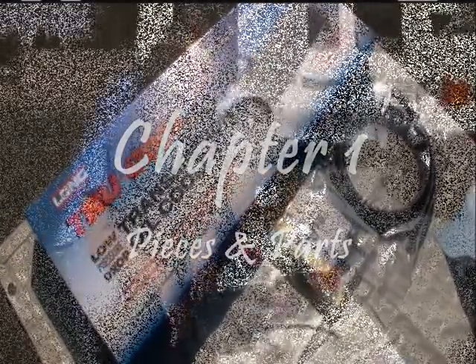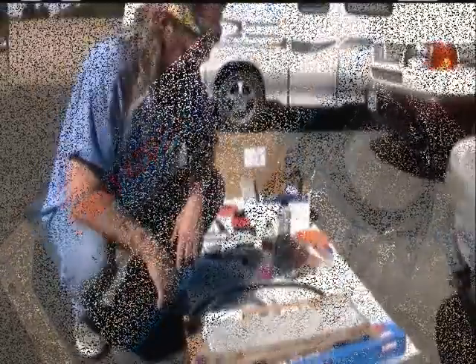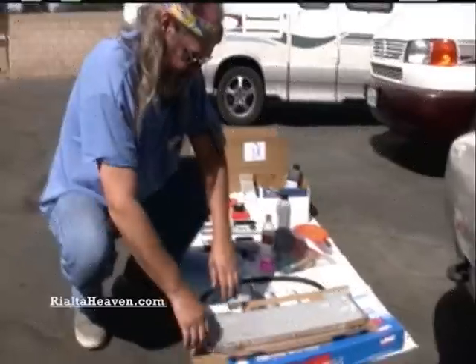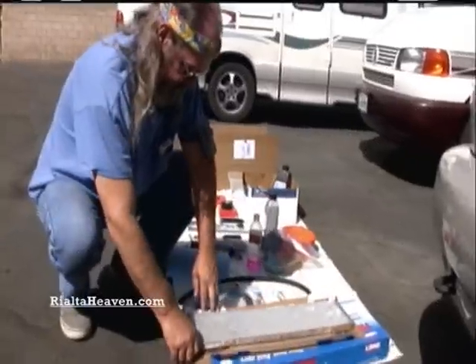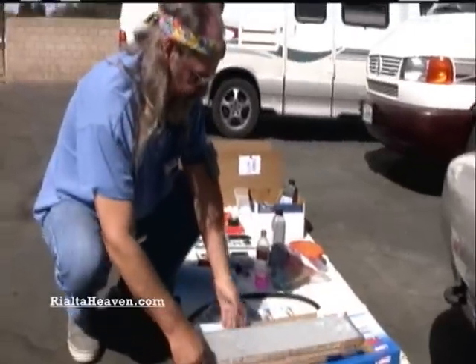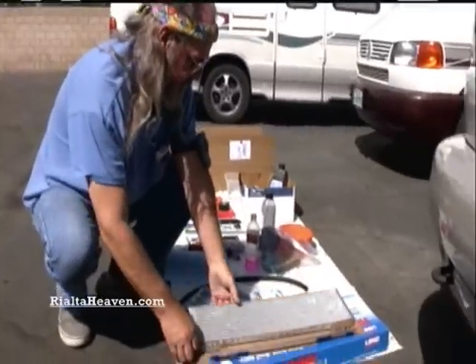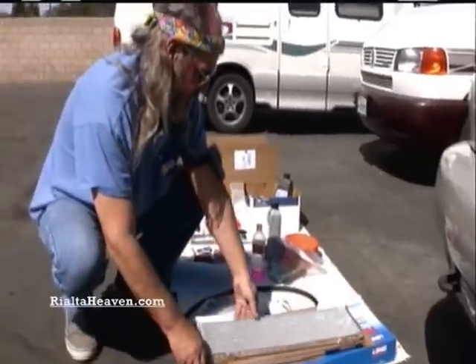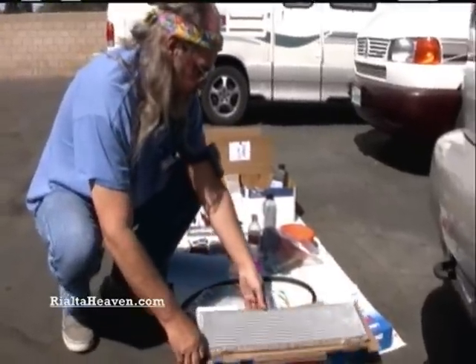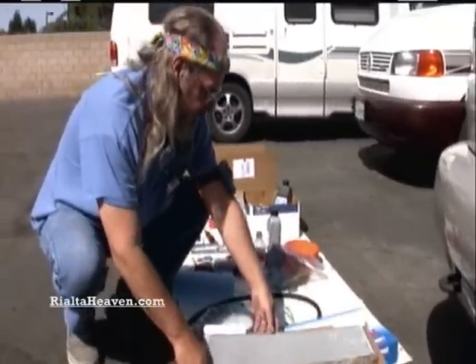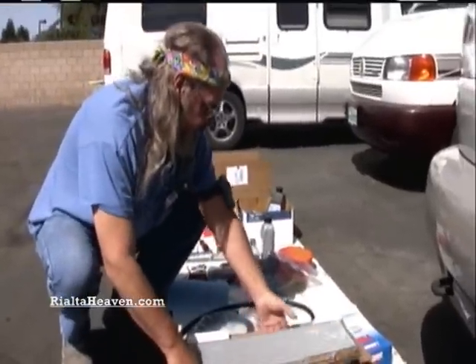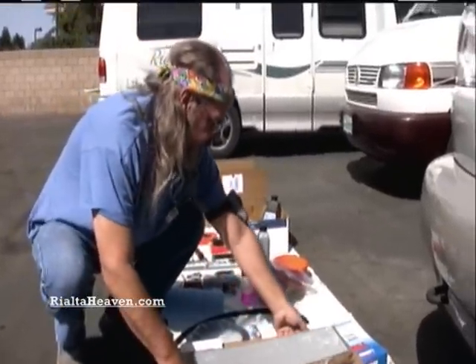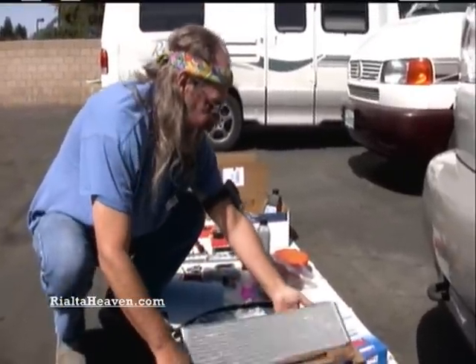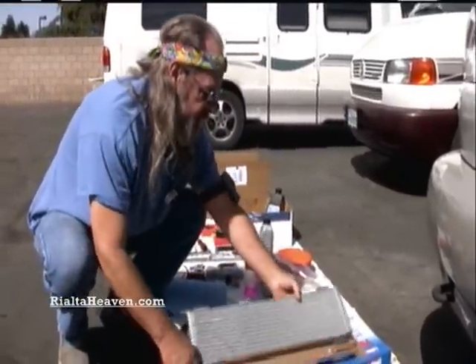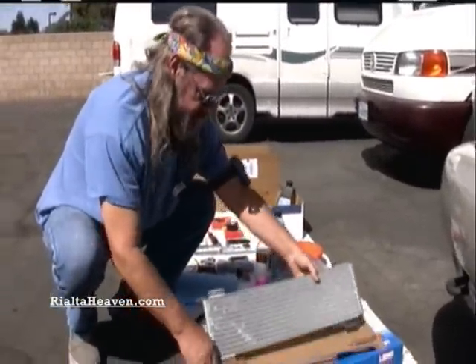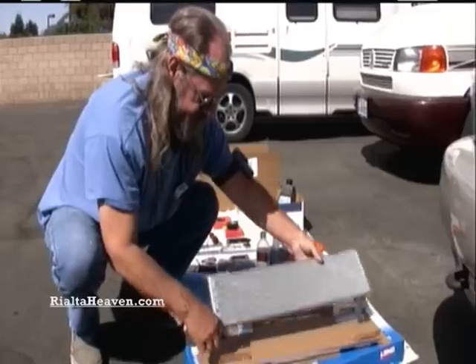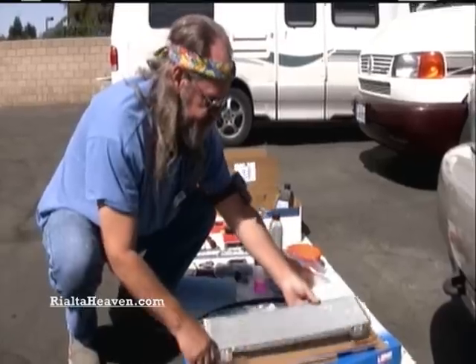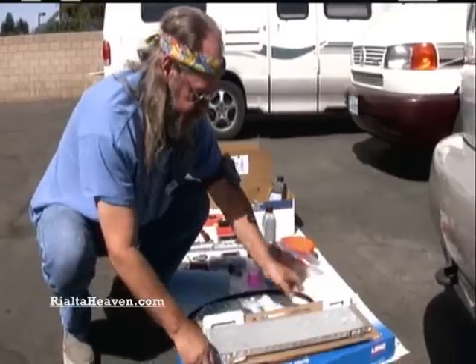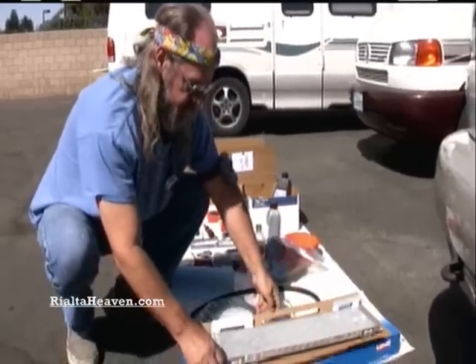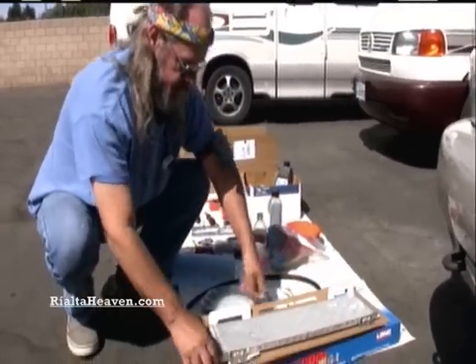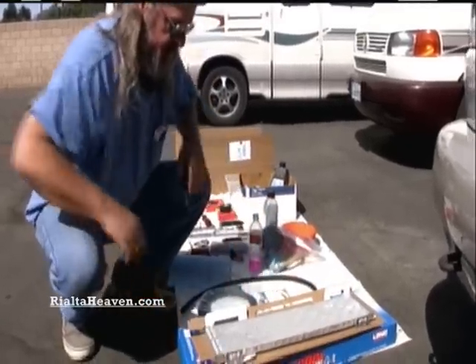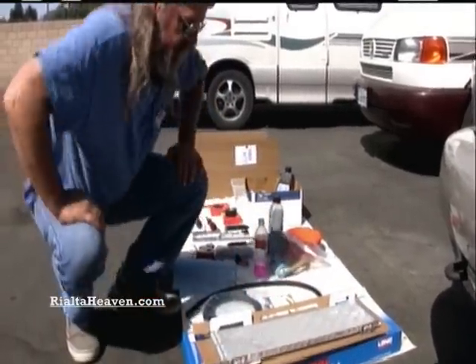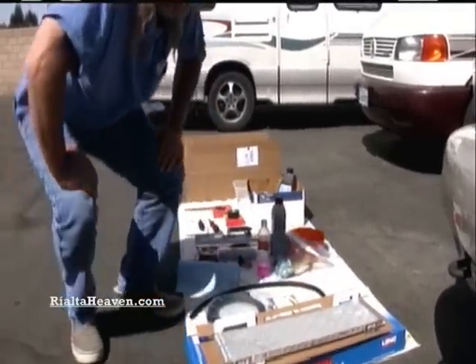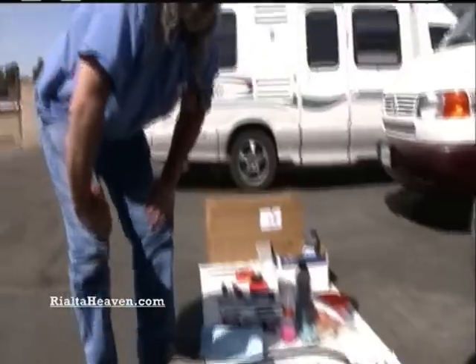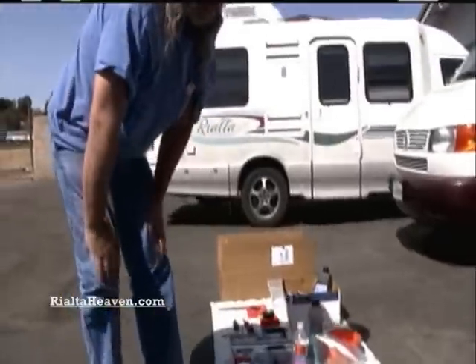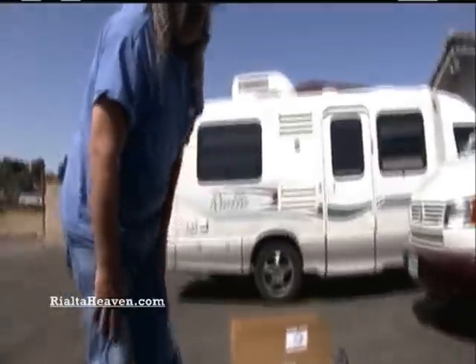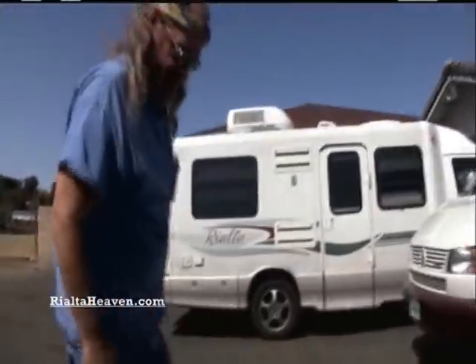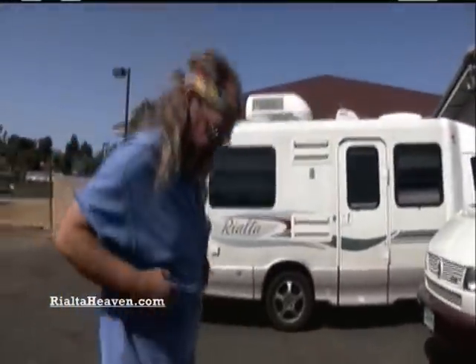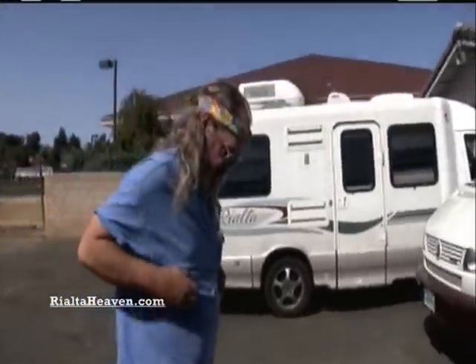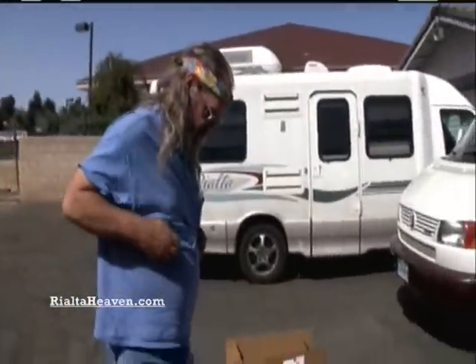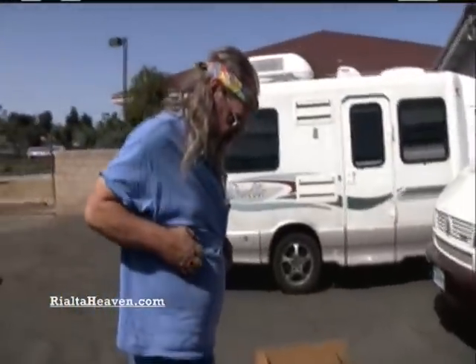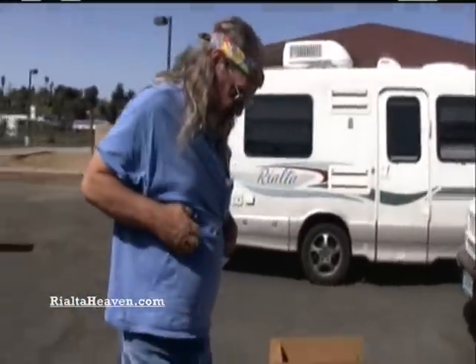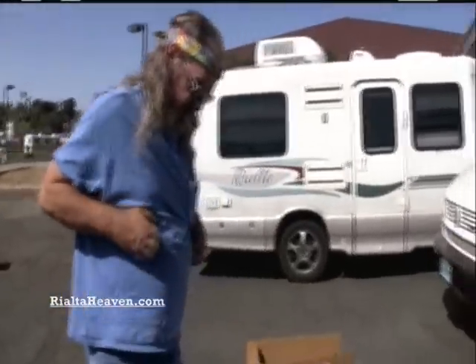Alright, Dwayne, welcome to Pop Top and Real to Heaven. How are you doing today? Pretty good. You're going to run us through some of the pieces and parts of the cooler setup.